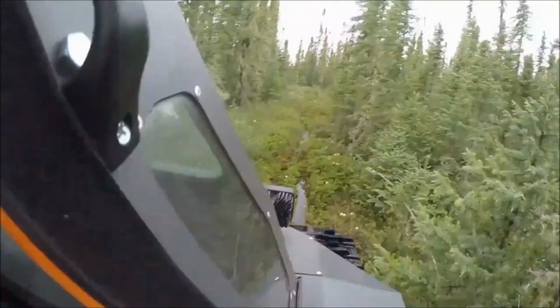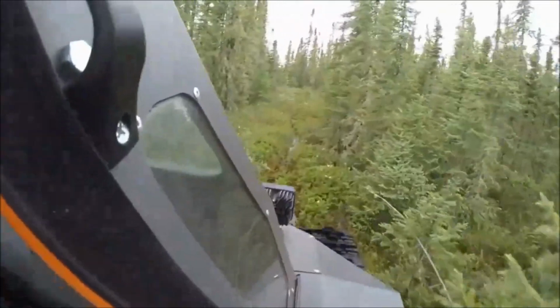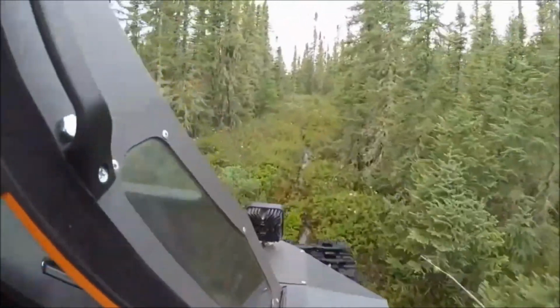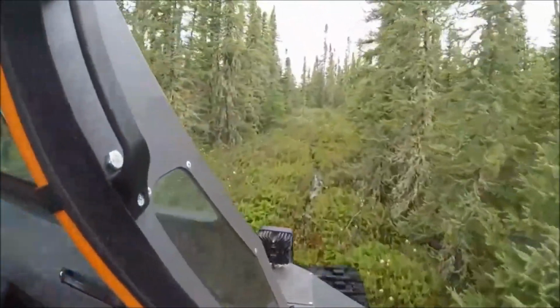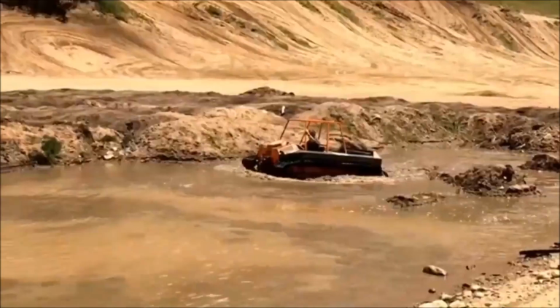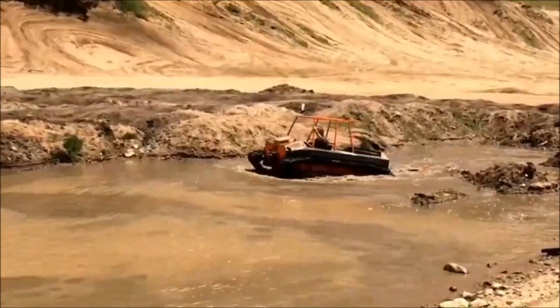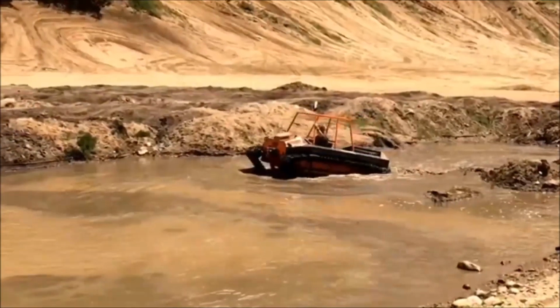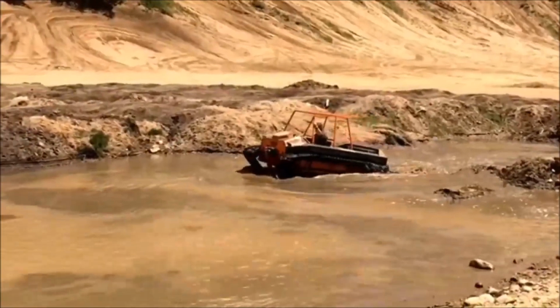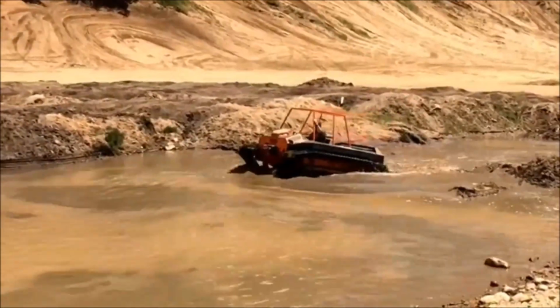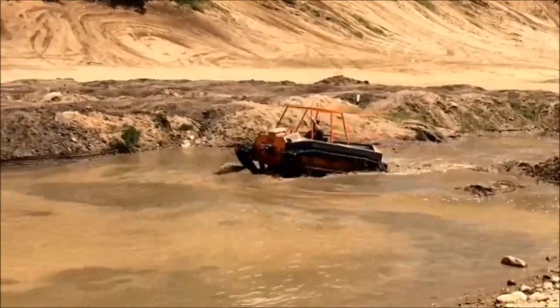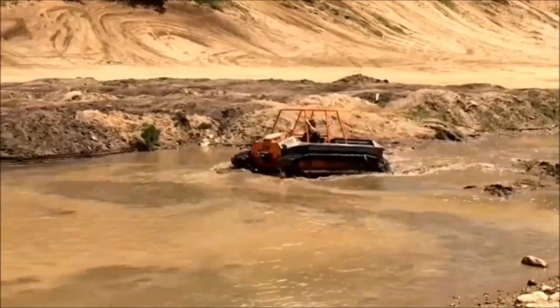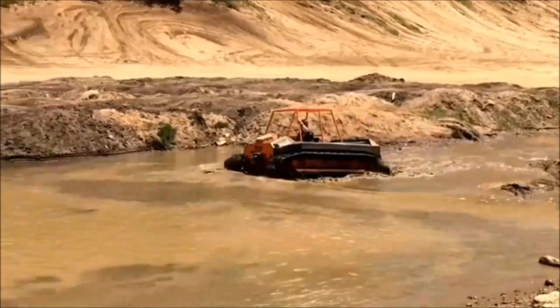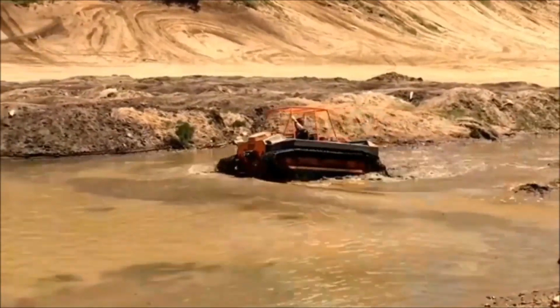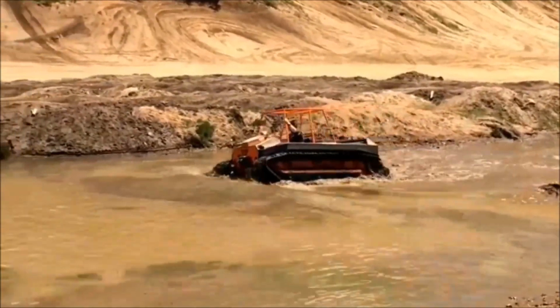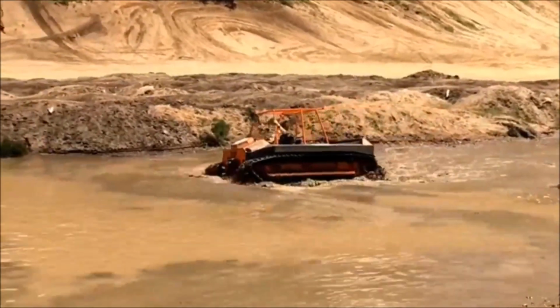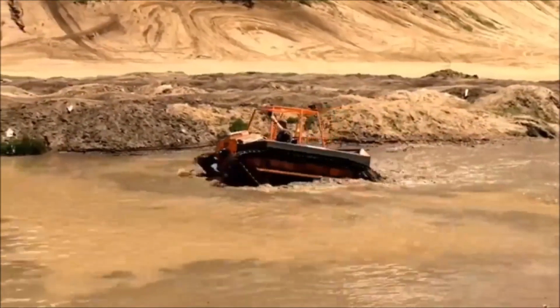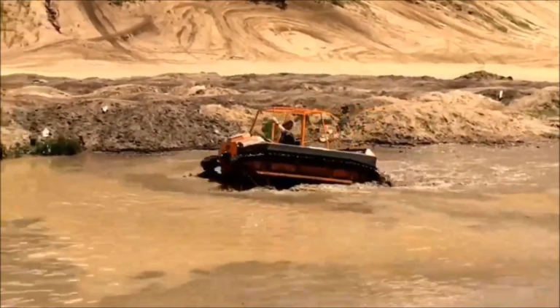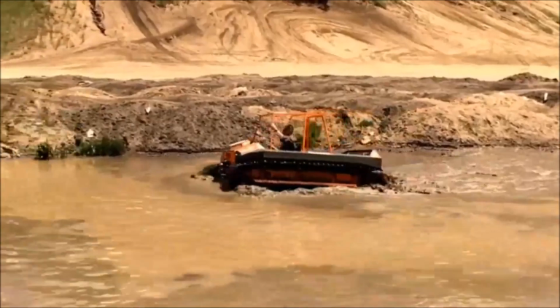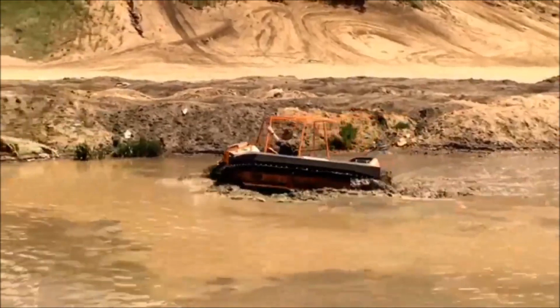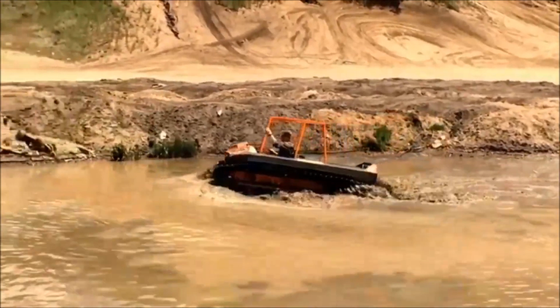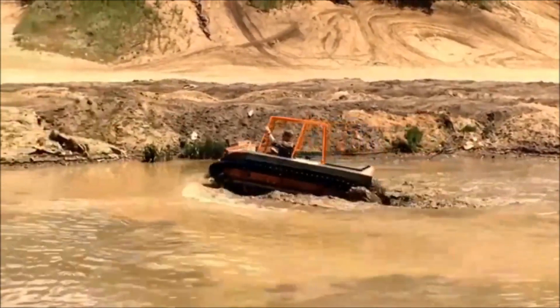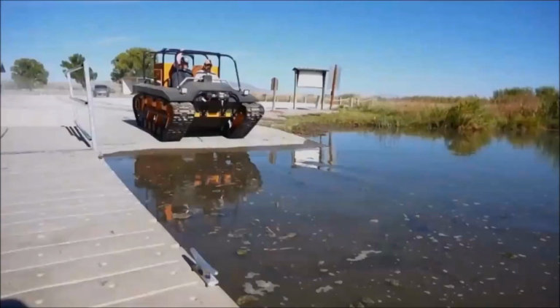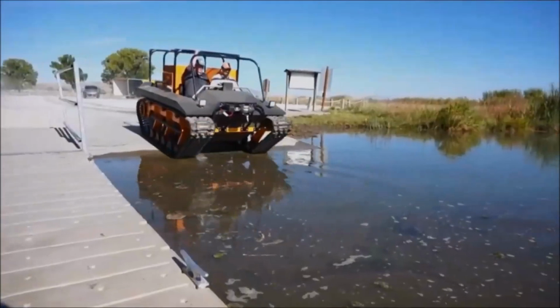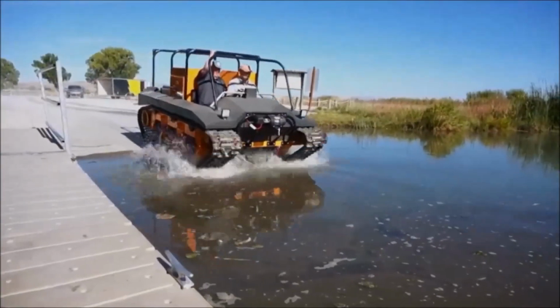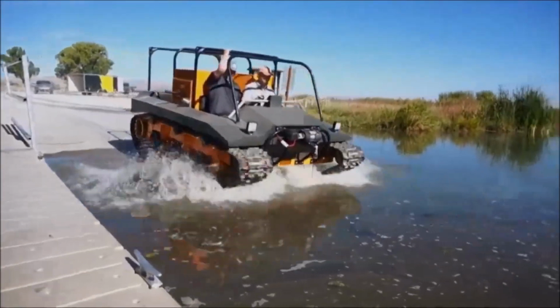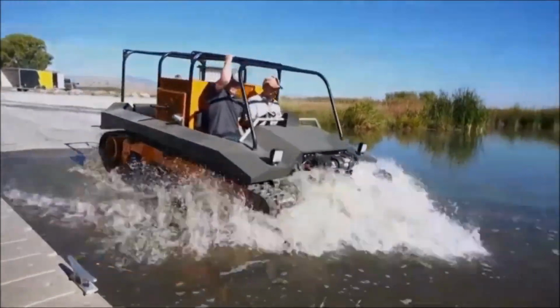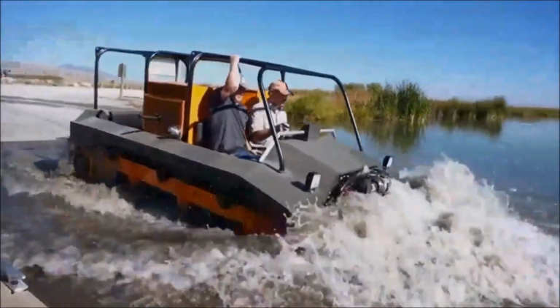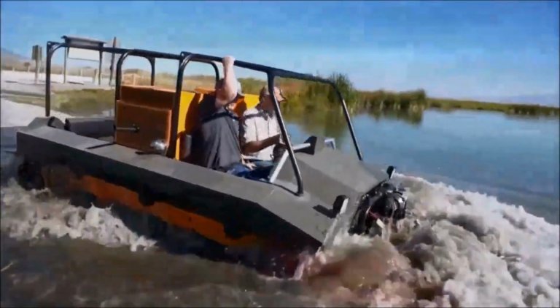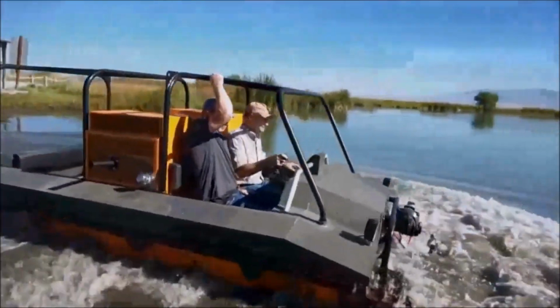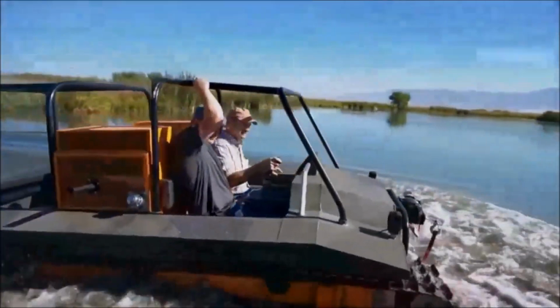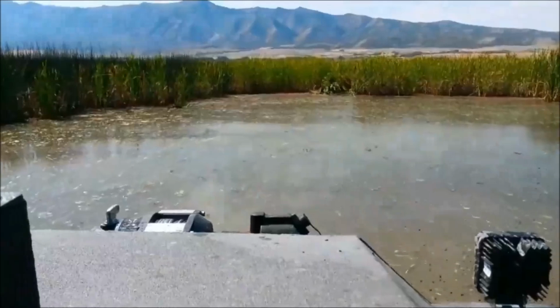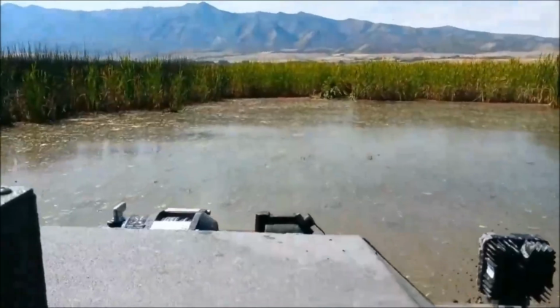Mud Tracks amphibious vehicles are available in various models giving you the perfect fit for your needs. People who need to get to where they need to go need Mud Tracks vehicles — designed to give you ample power at higher elevations and exceptional torque for all seasons and all terrain conditions.